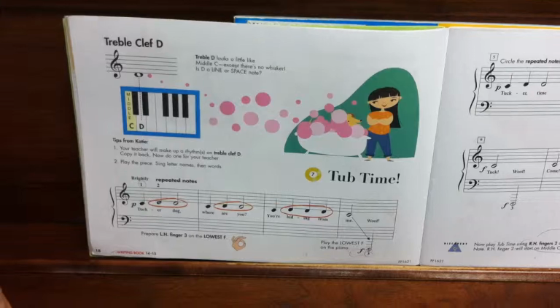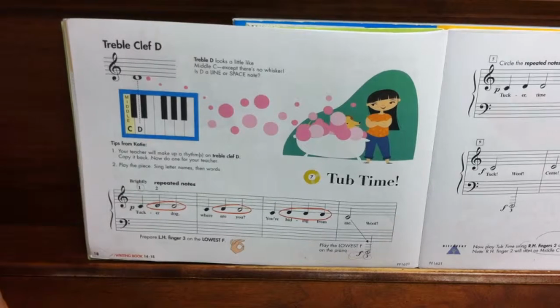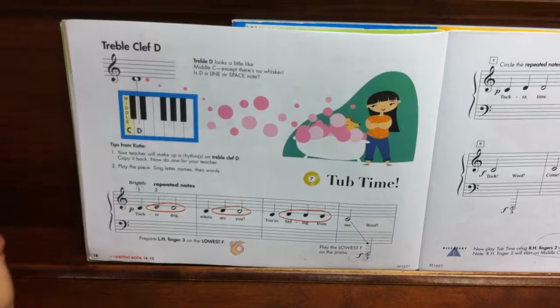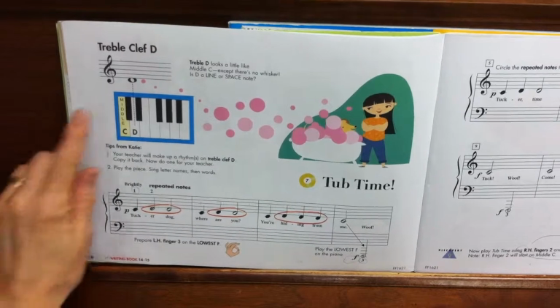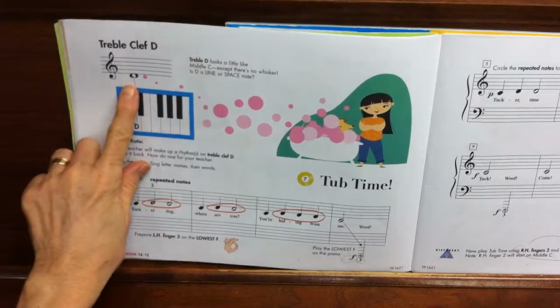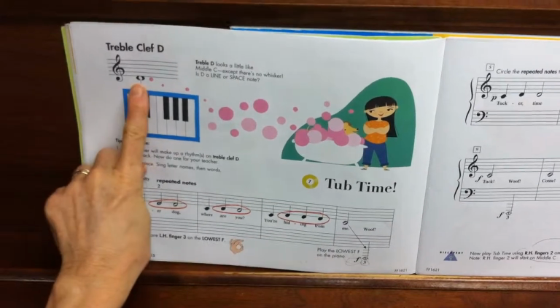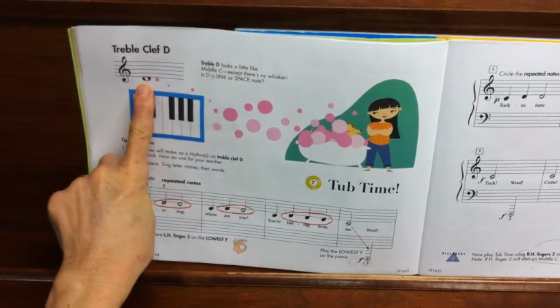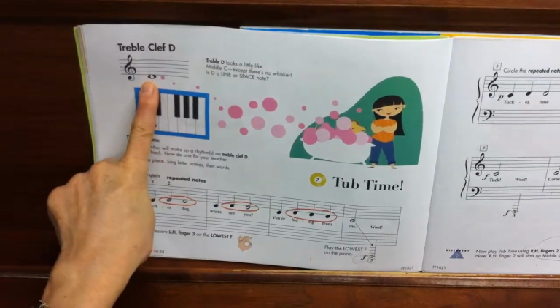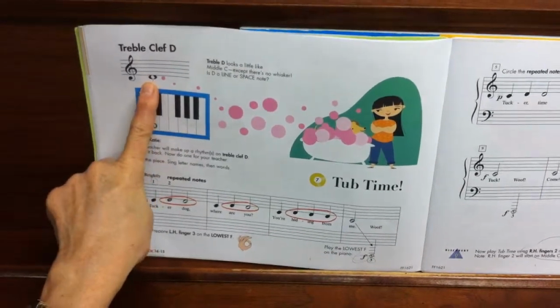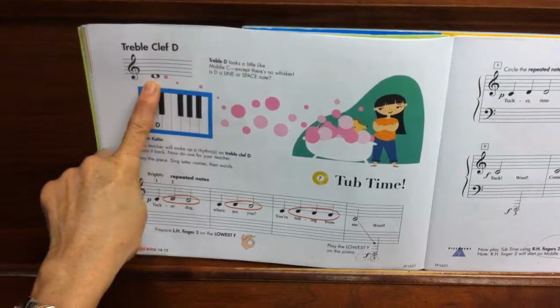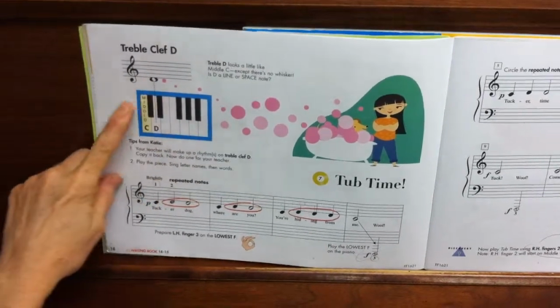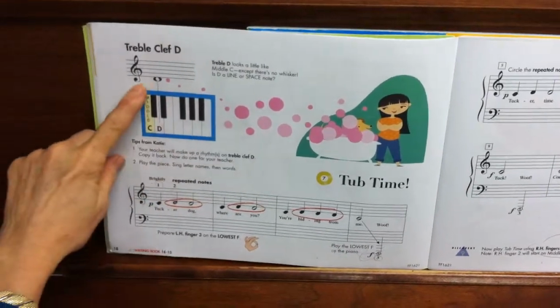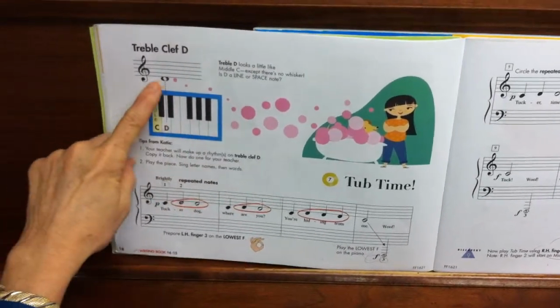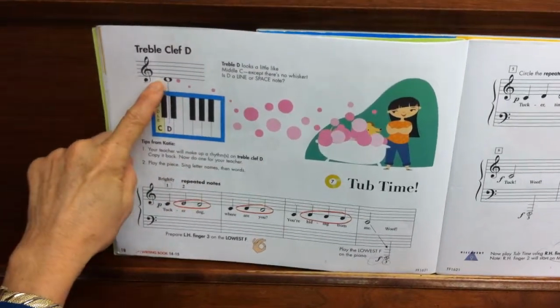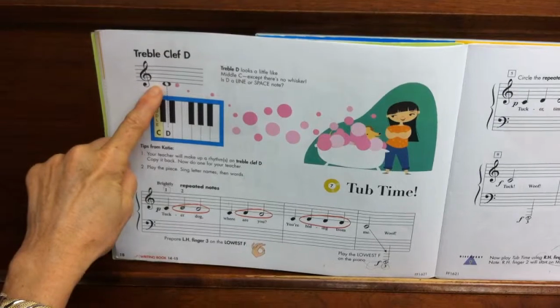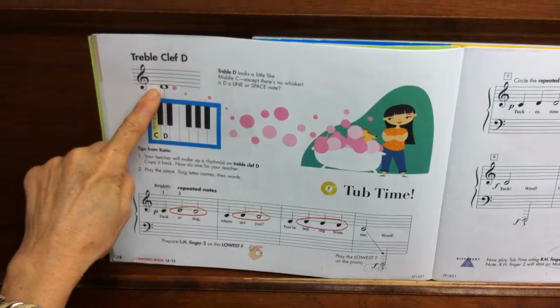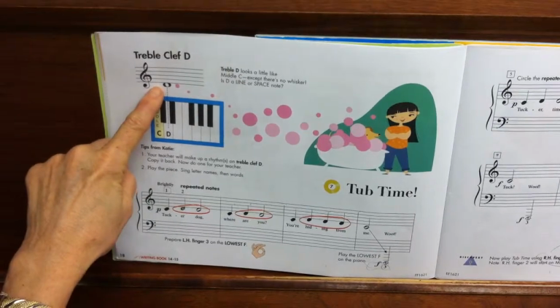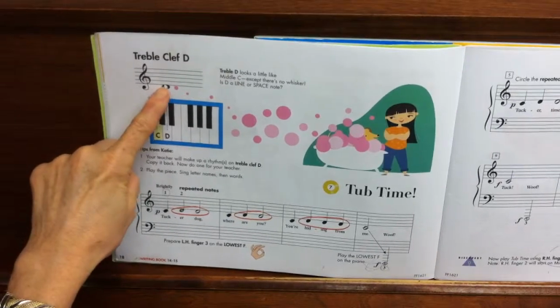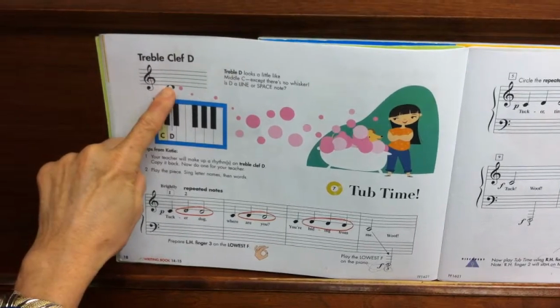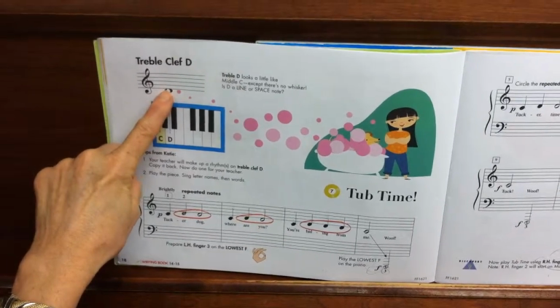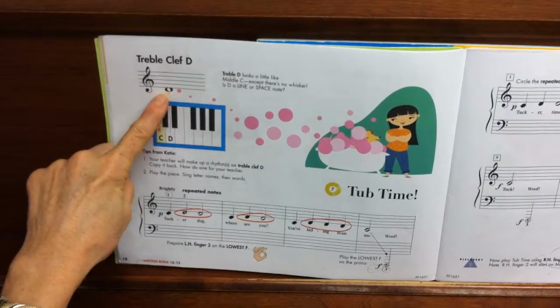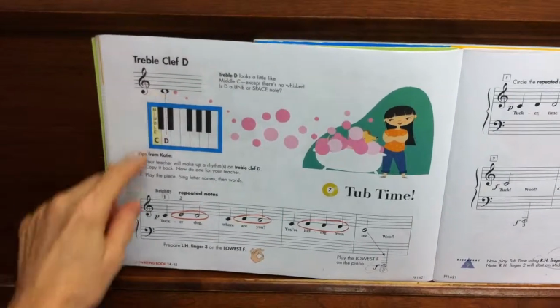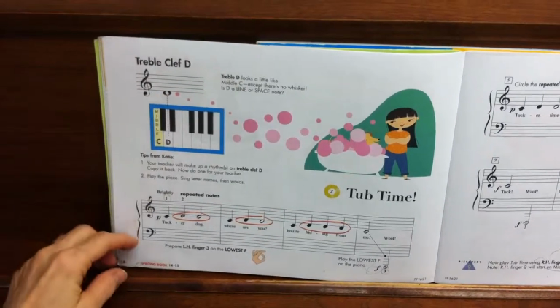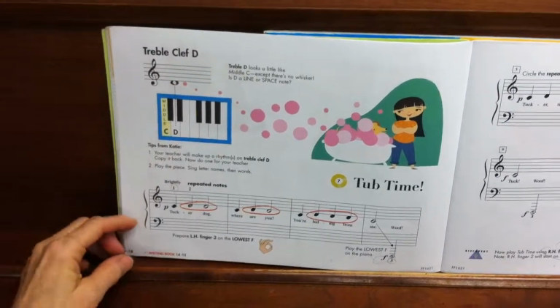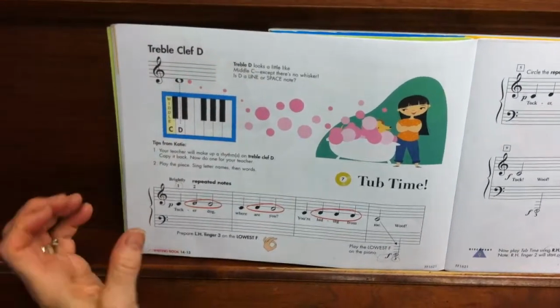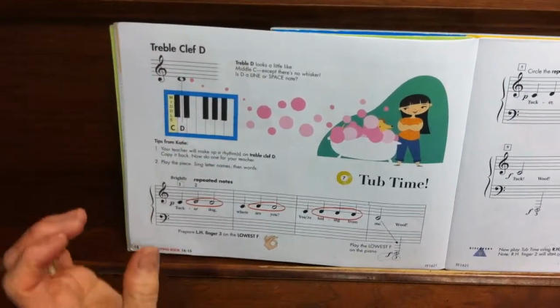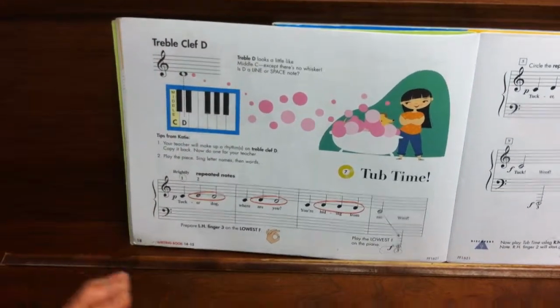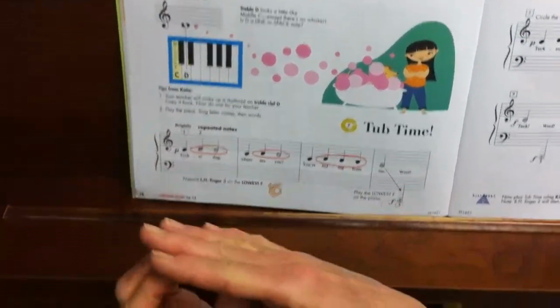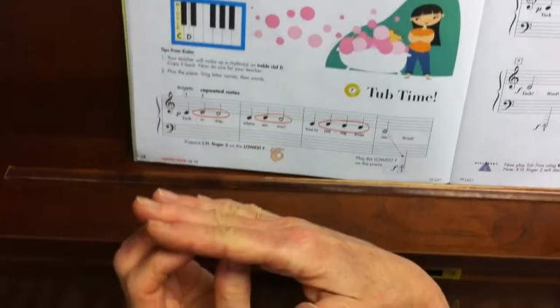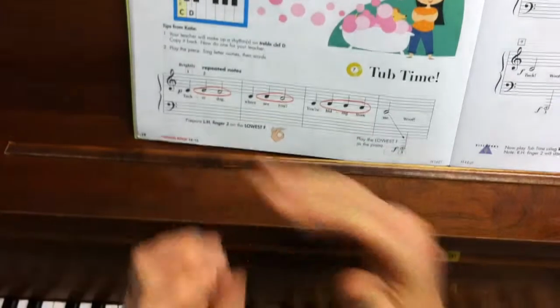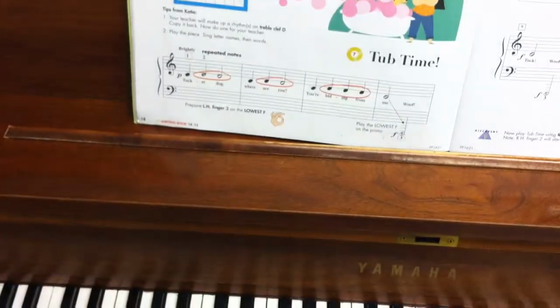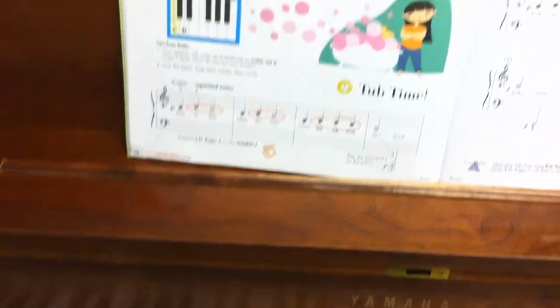Tub time is introducing the letter D. This is one step higher than catwhisker C. I call him dangling D because the head is dangling off of the staff.